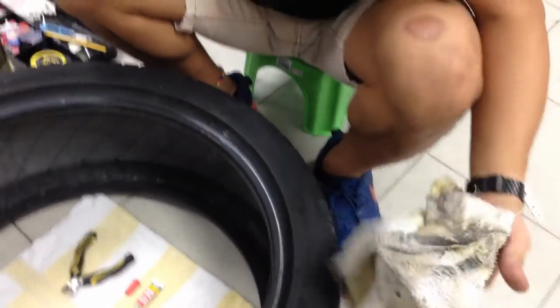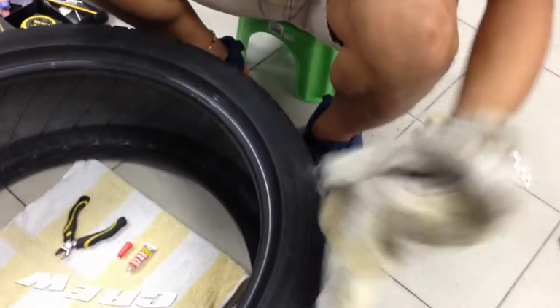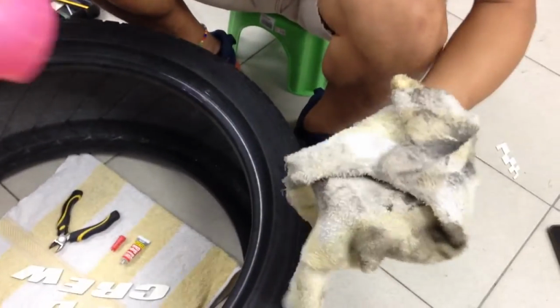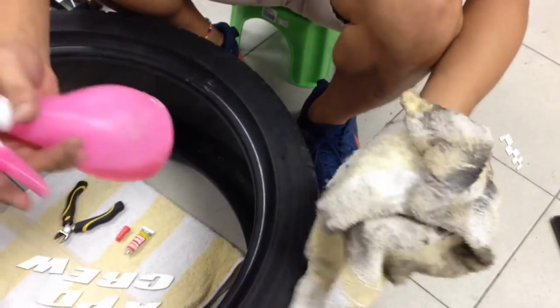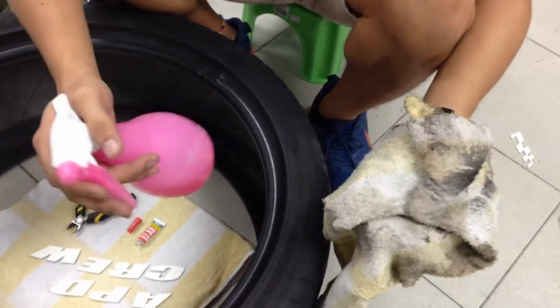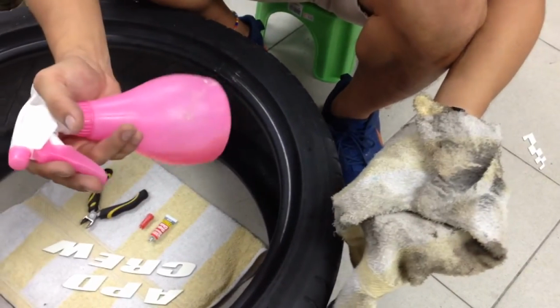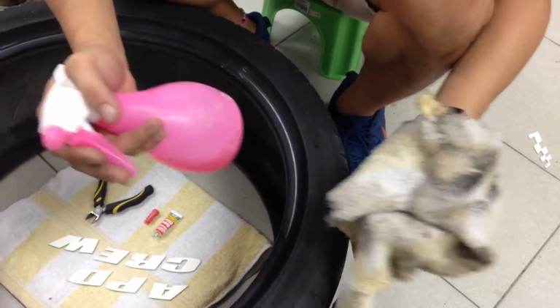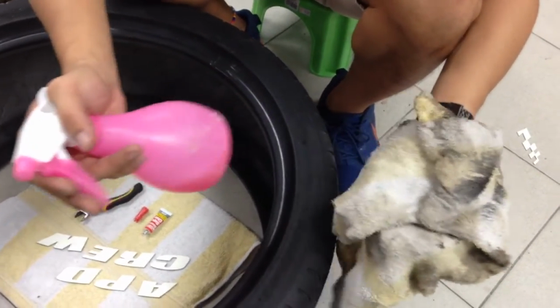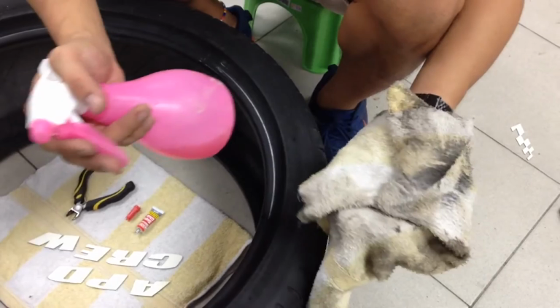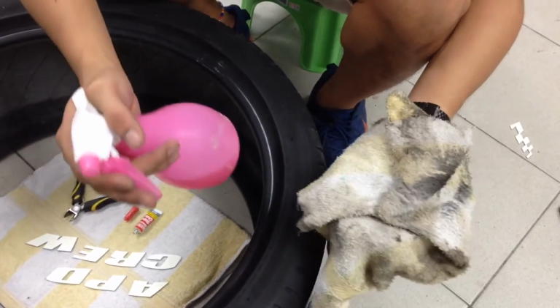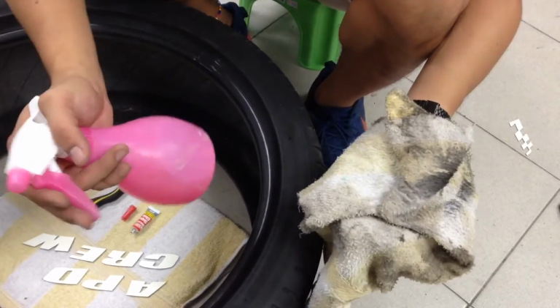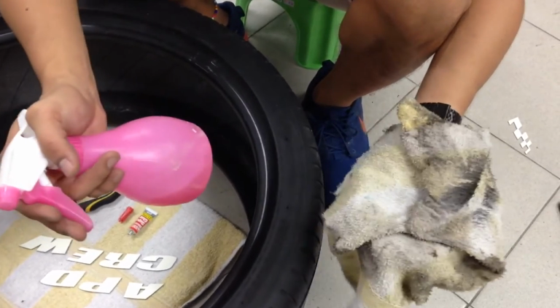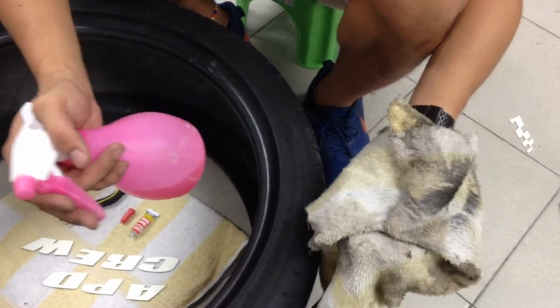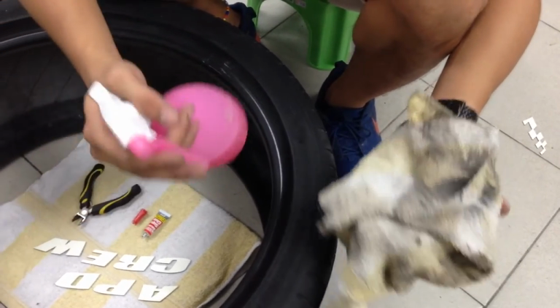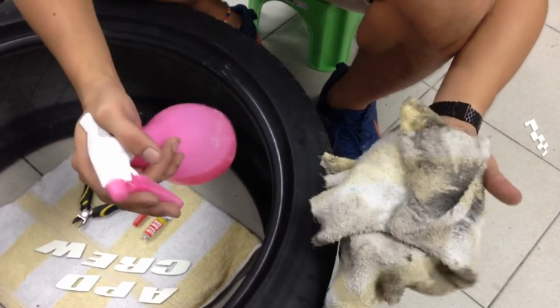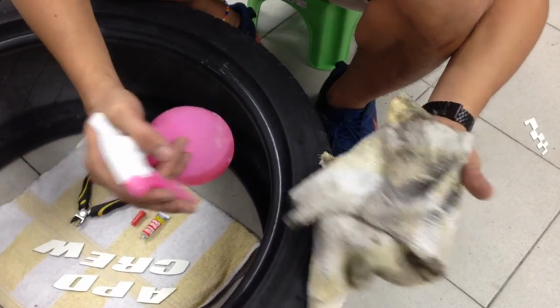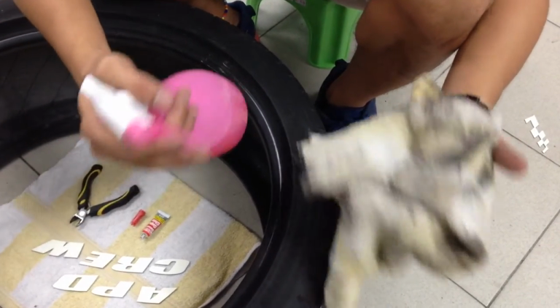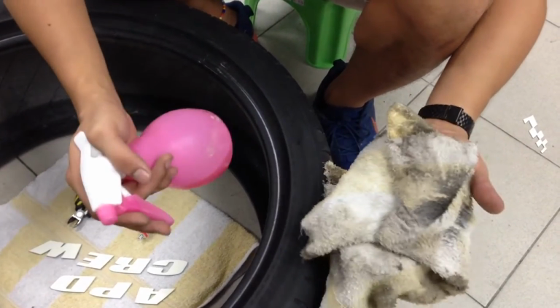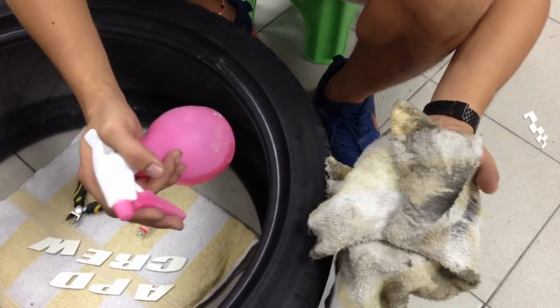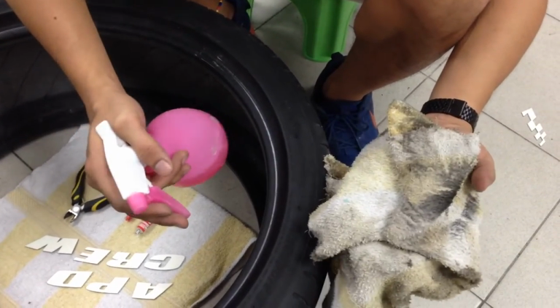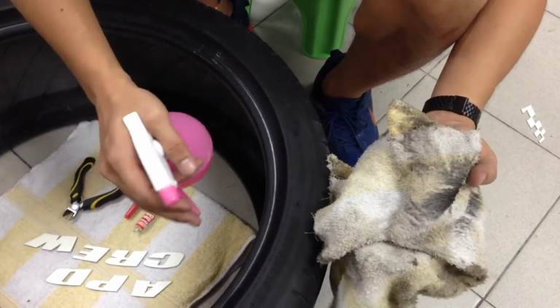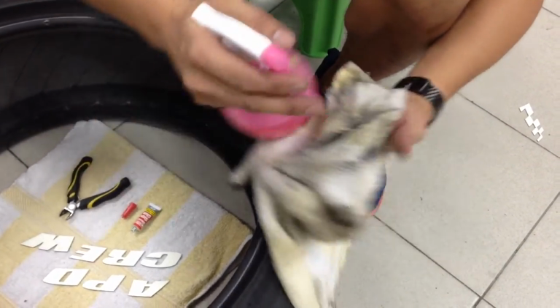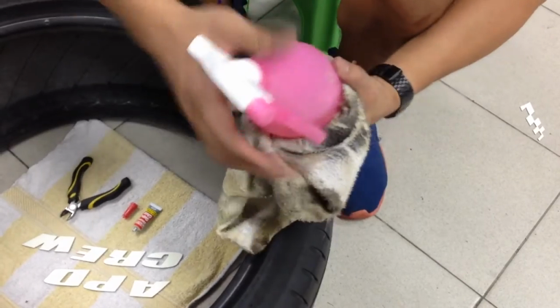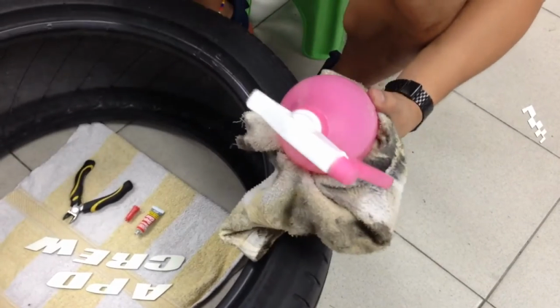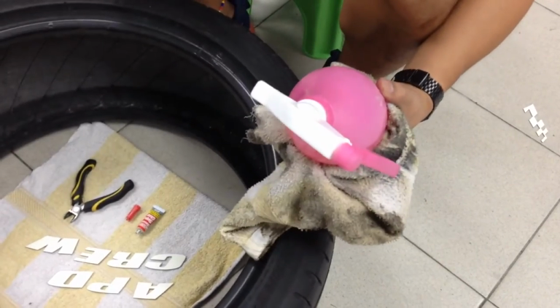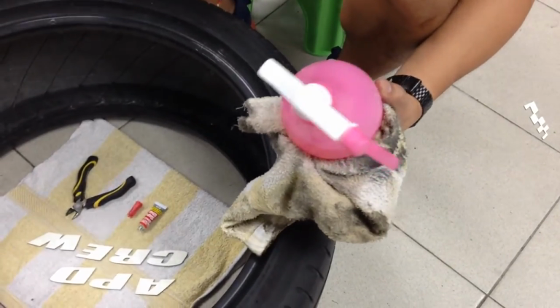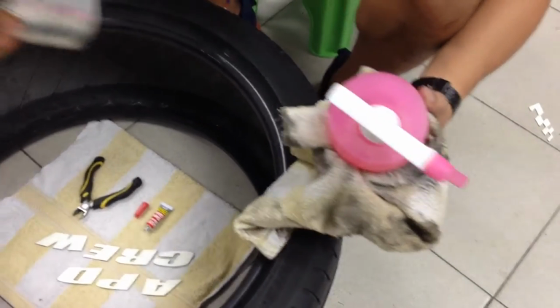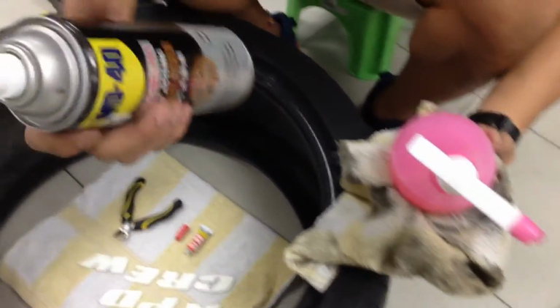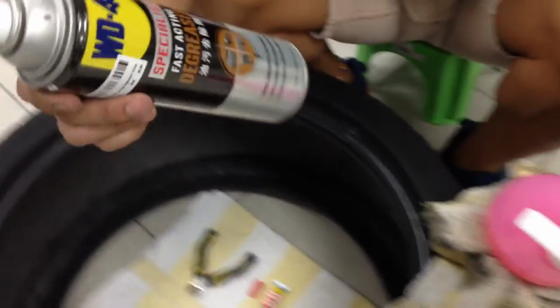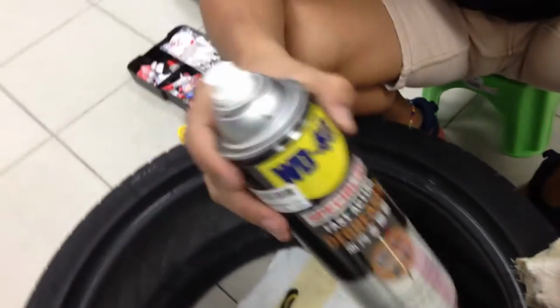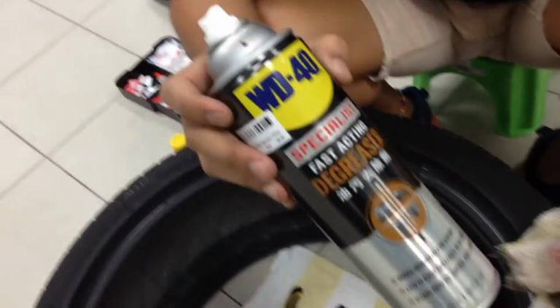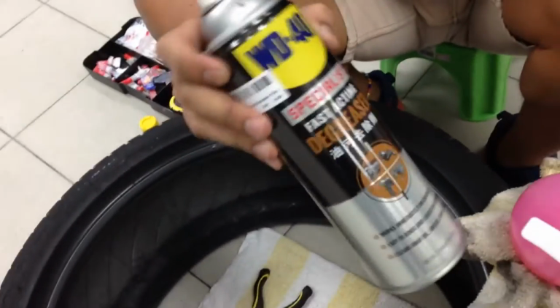What we are using here is a different type of degreaser, which is in a liquid form. We have it here but we can't post it to you, so the best is to look for something that washes off the grease.